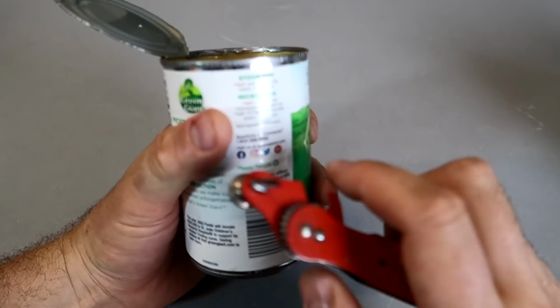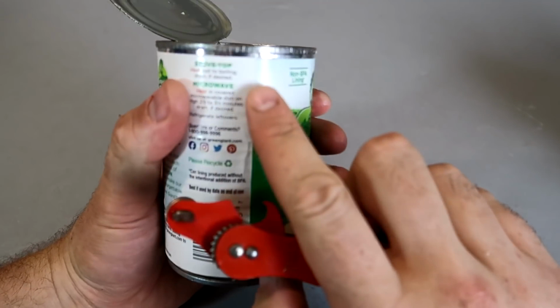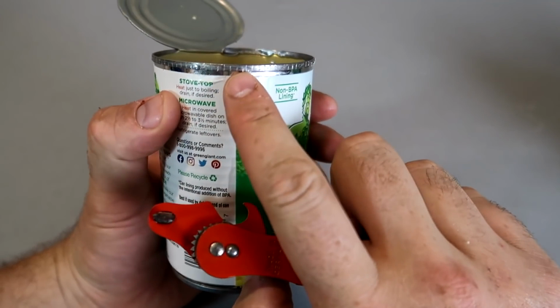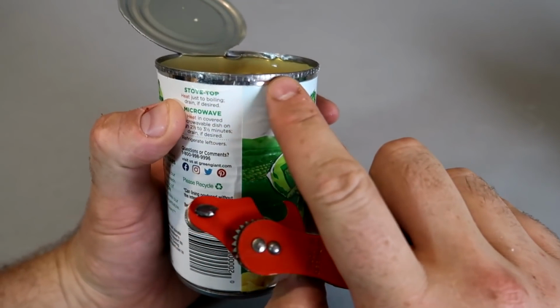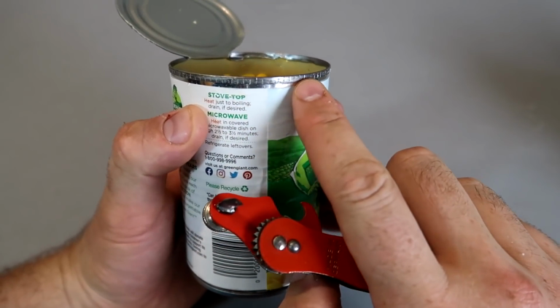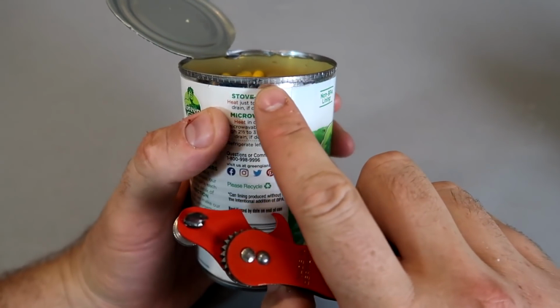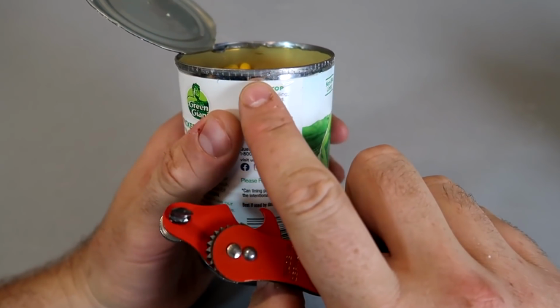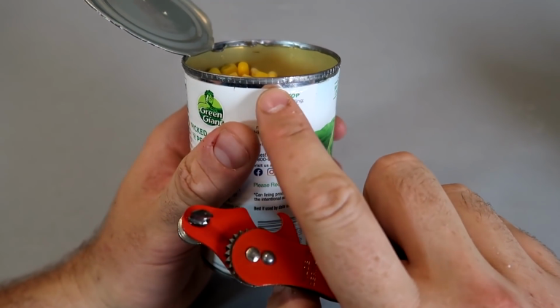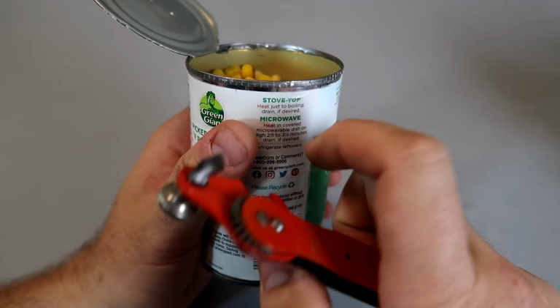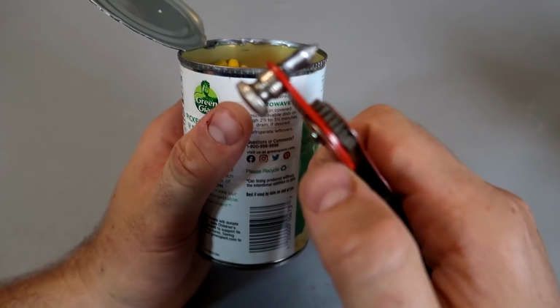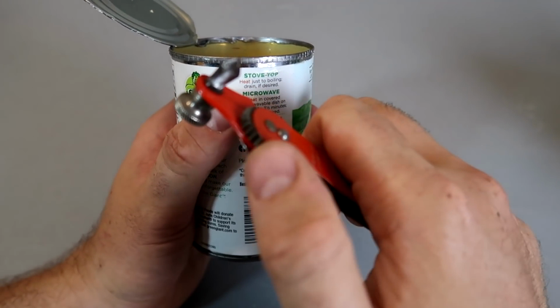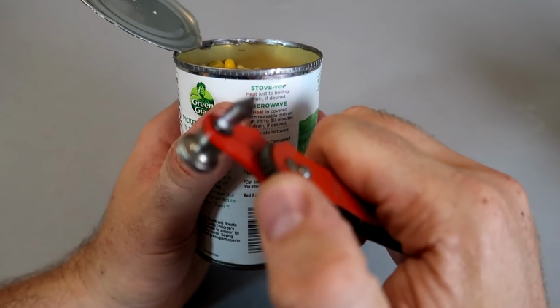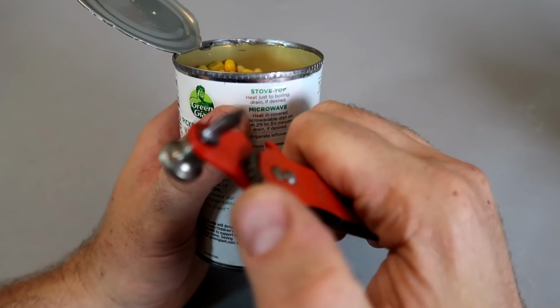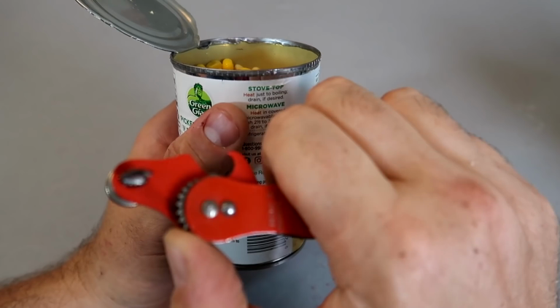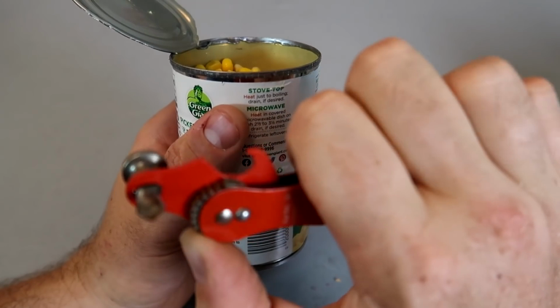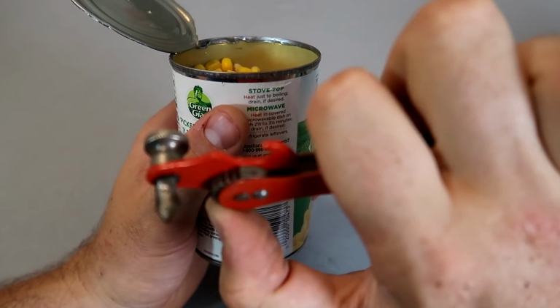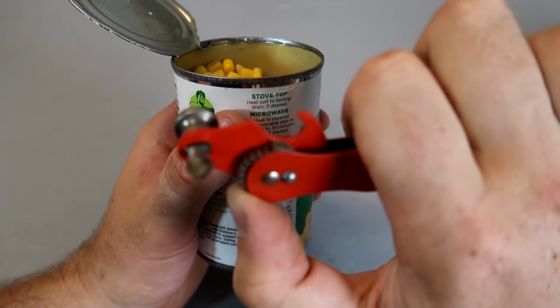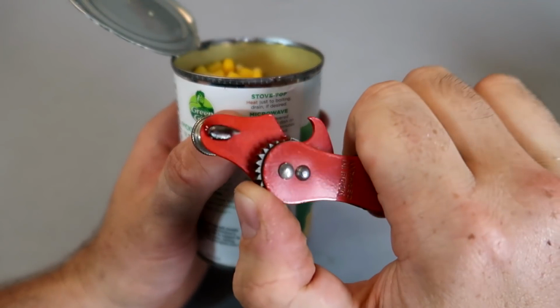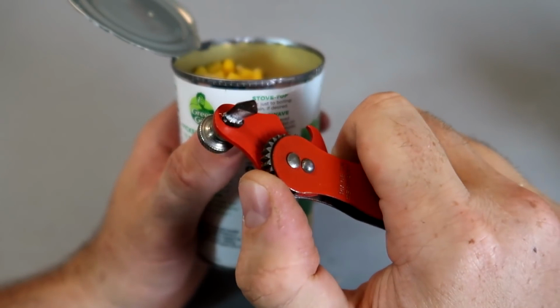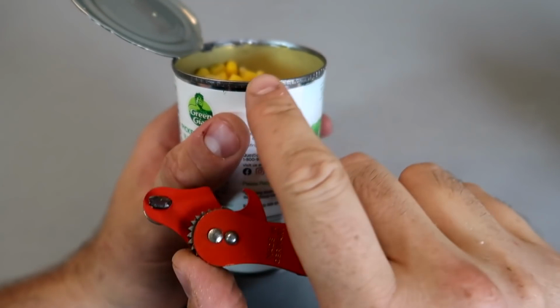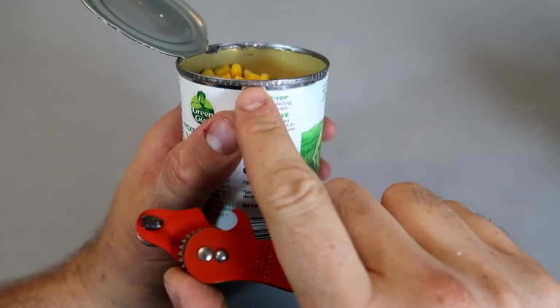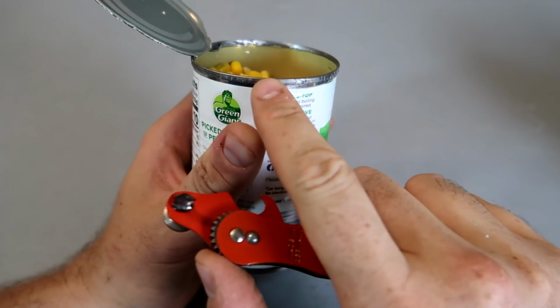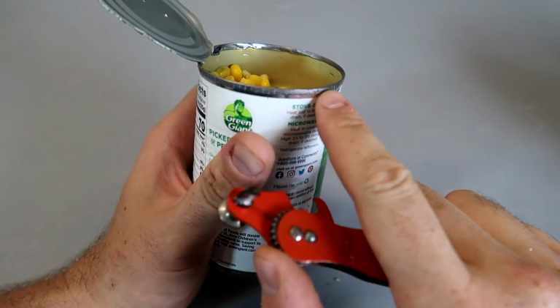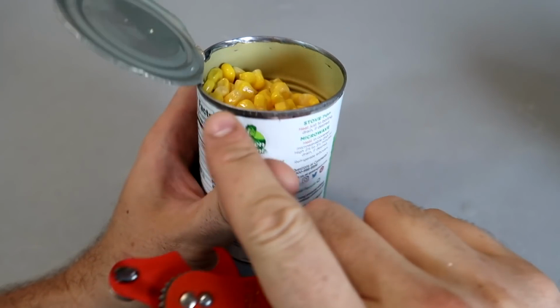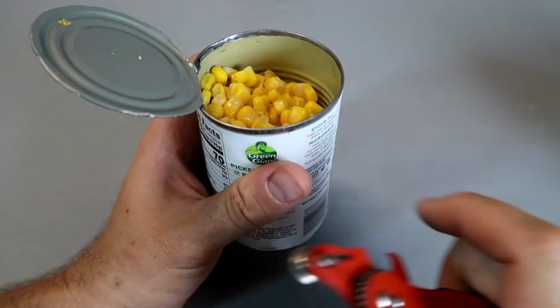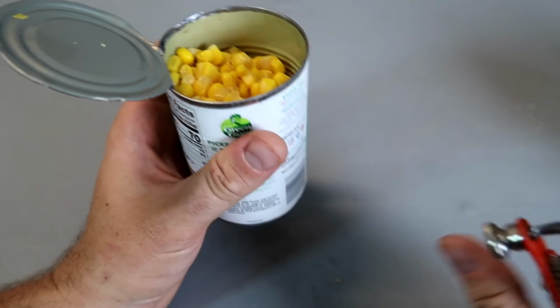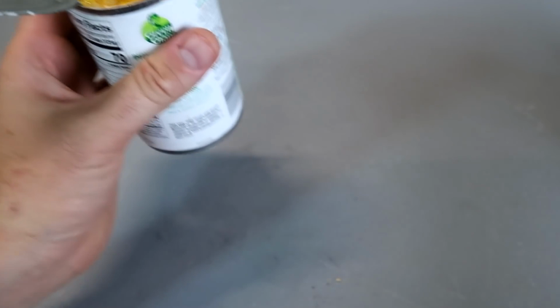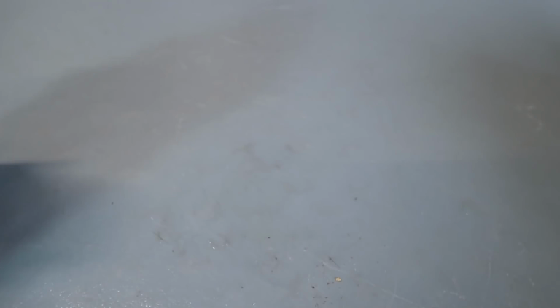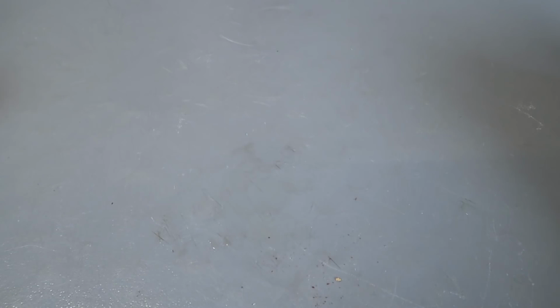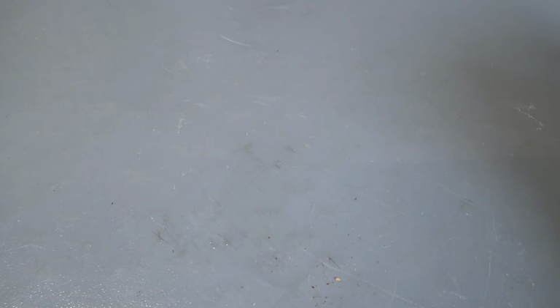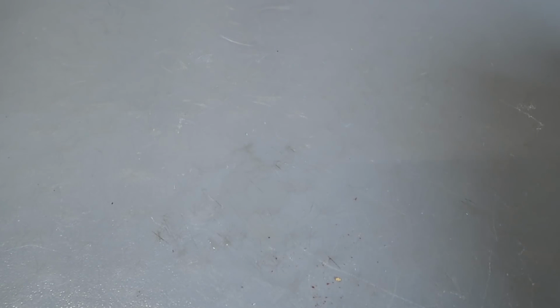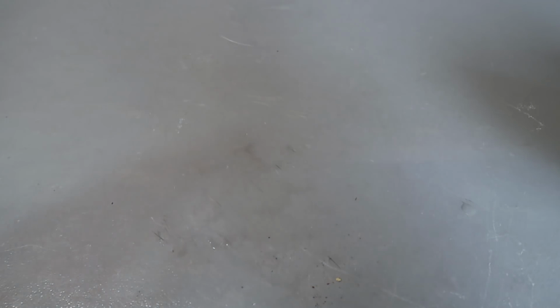You see how on the can there's little edges from this little wheel, because it bites into it and spins it. Super nice.